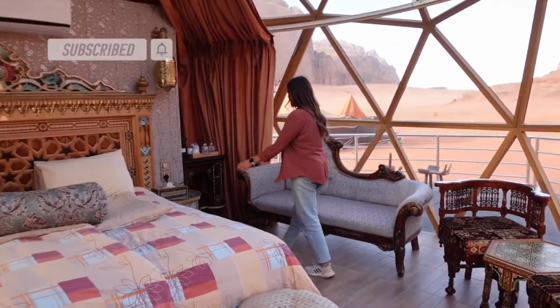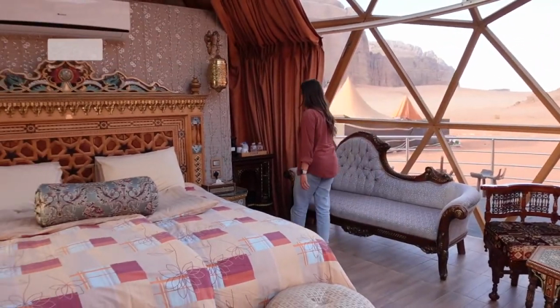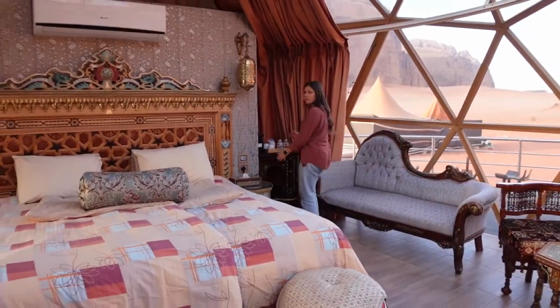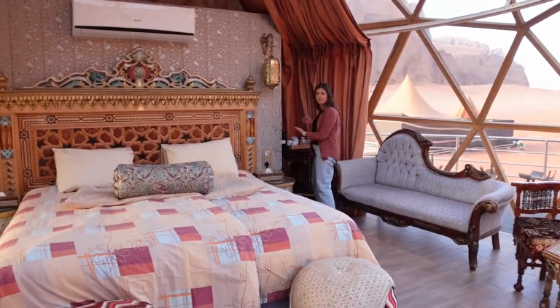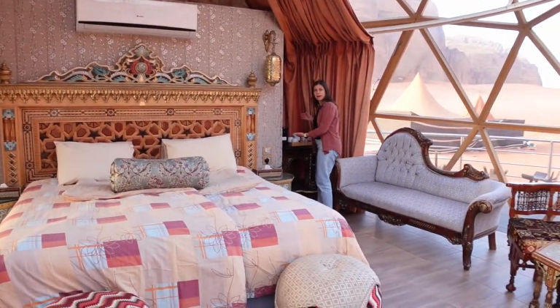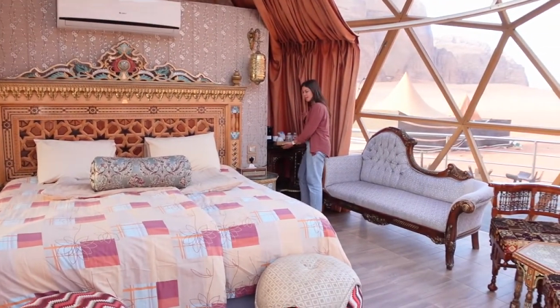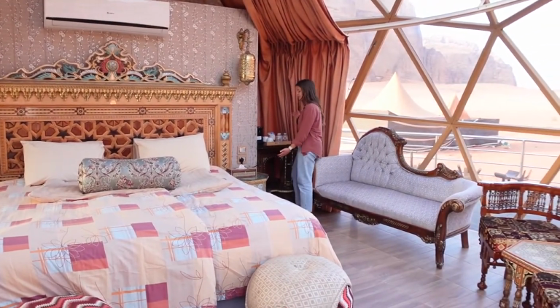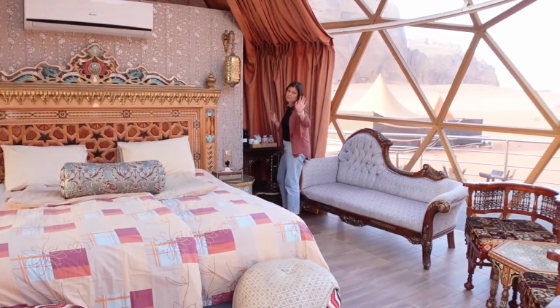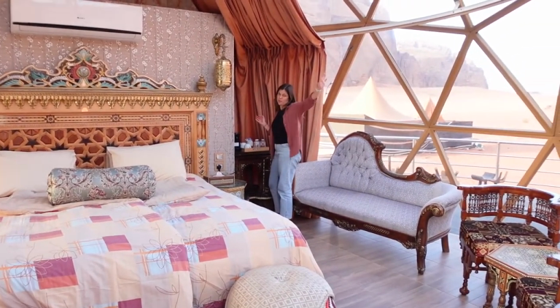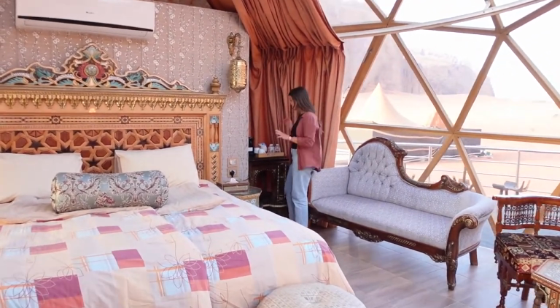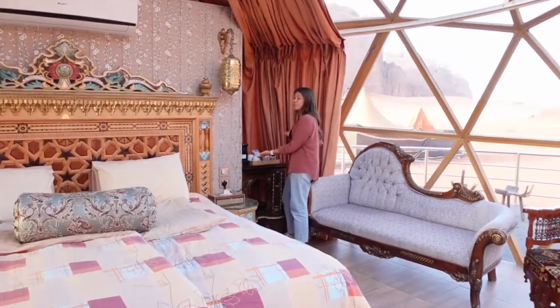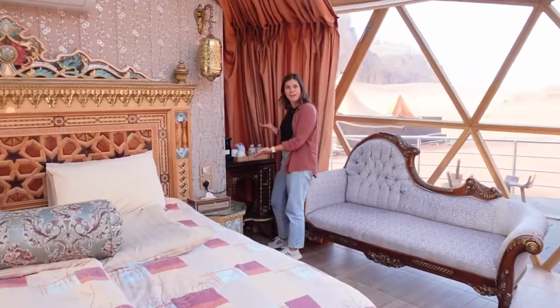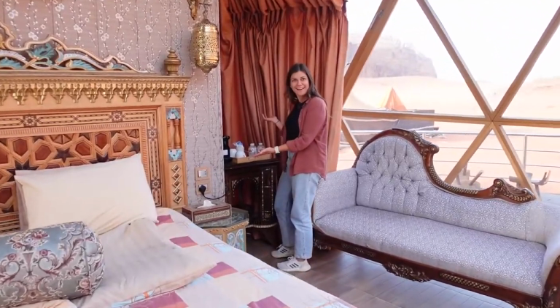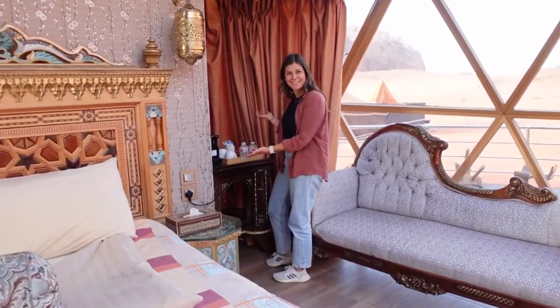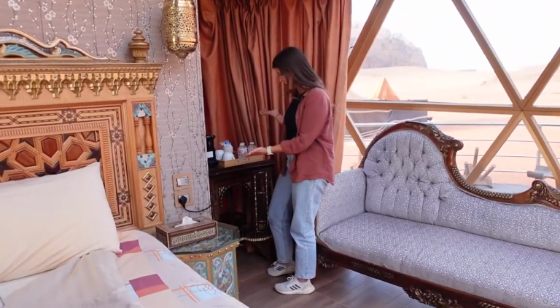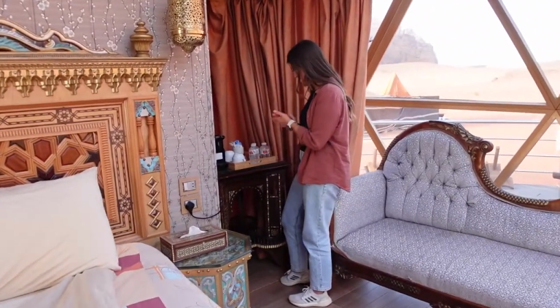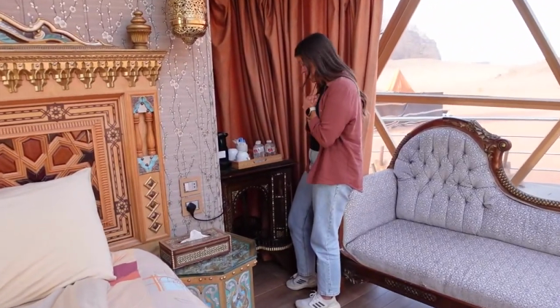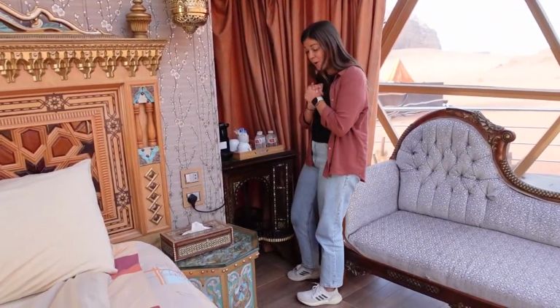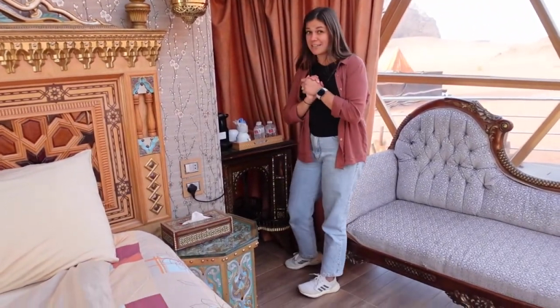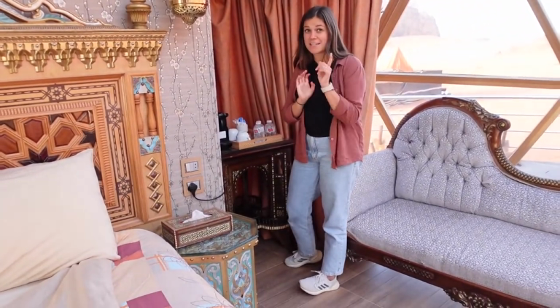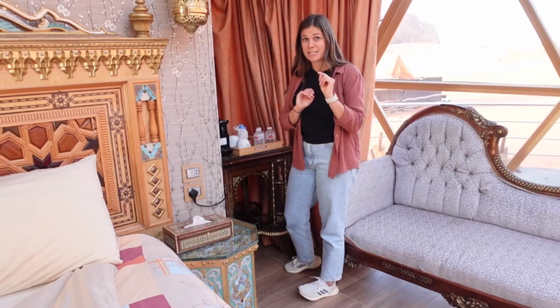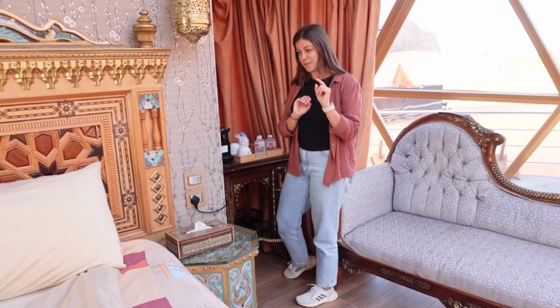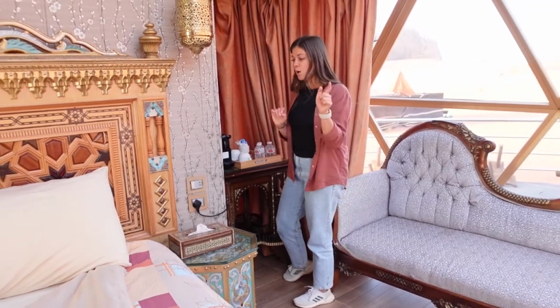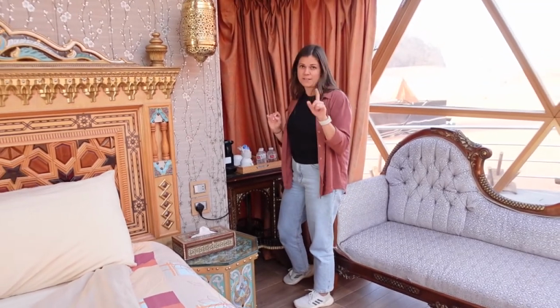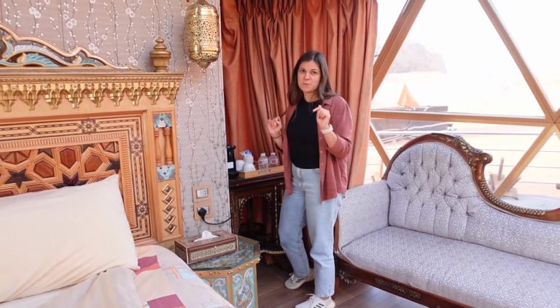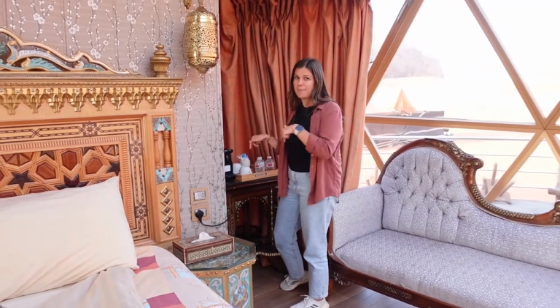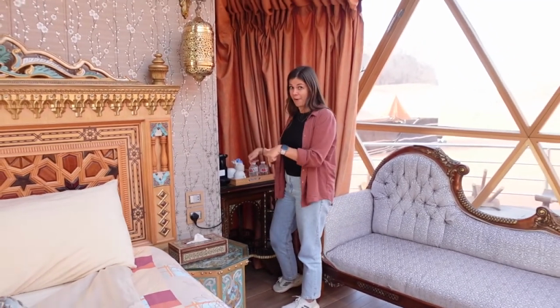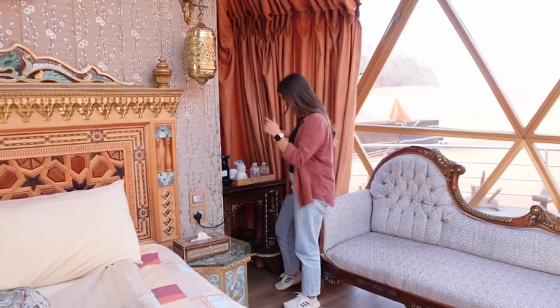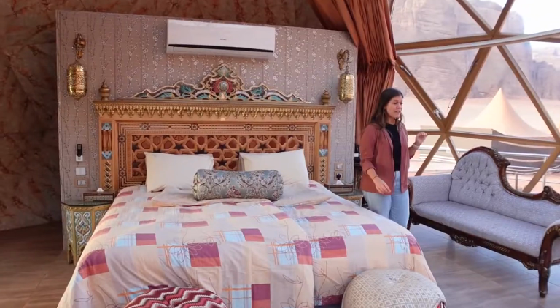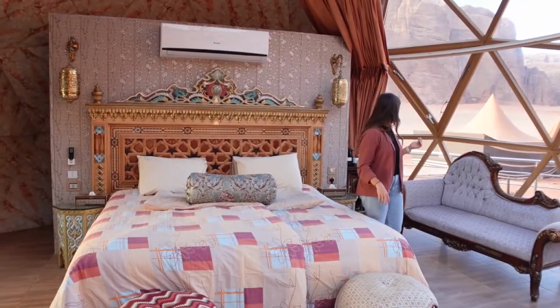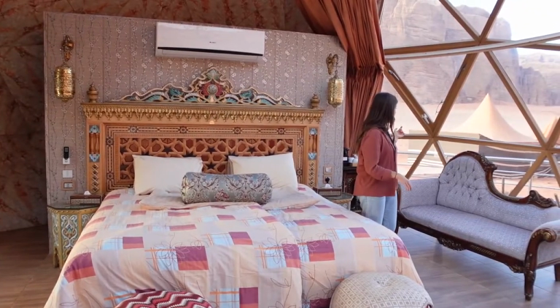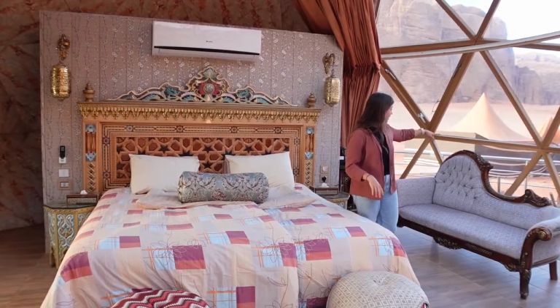Probably my personal favourite area of the entire space, besides the incredible view, is the coffee area. I'm so excited for coffee. Tomorrow we're actually doing a sunrise jeep tour, so we'll have our sunrise jeep tour and come back and make coffee. There's also a small balcony out back.